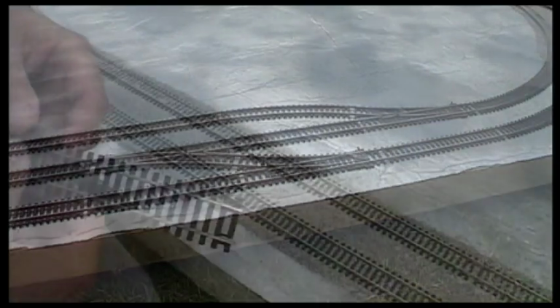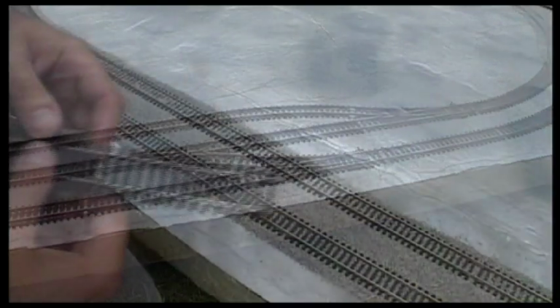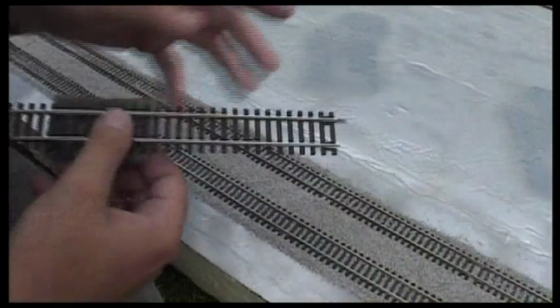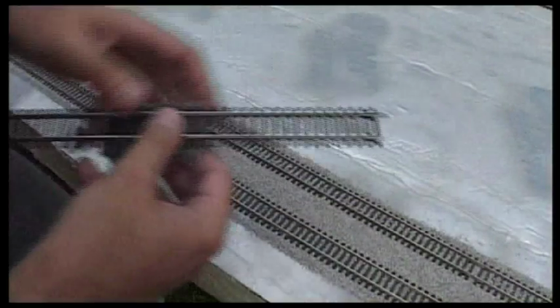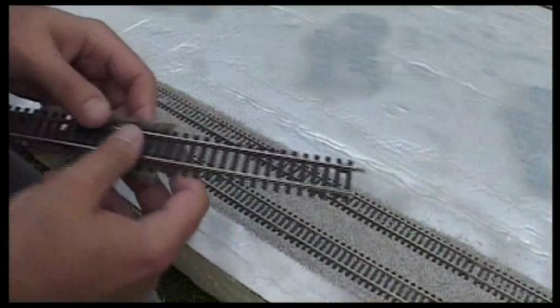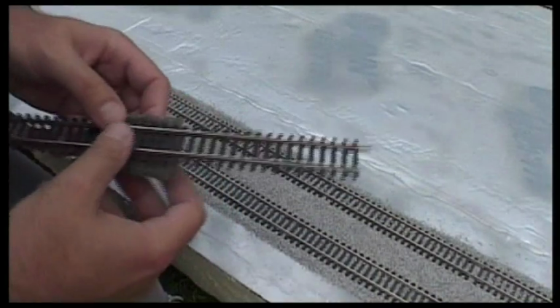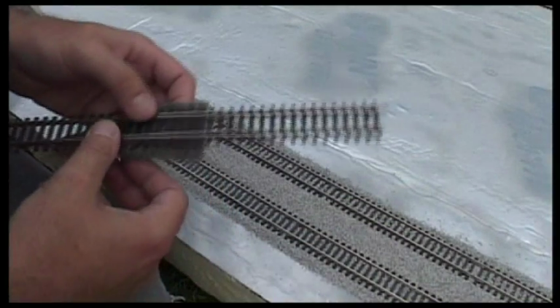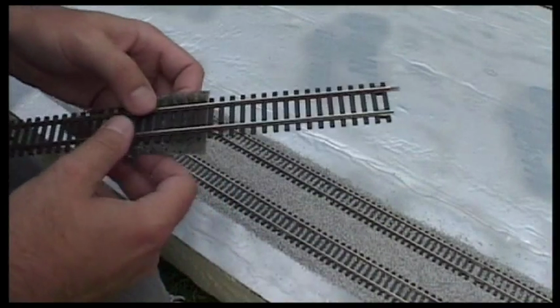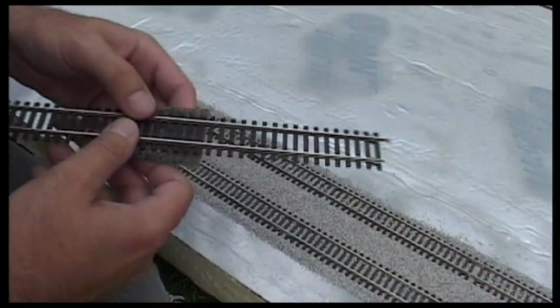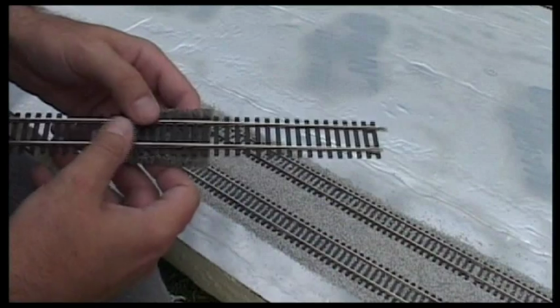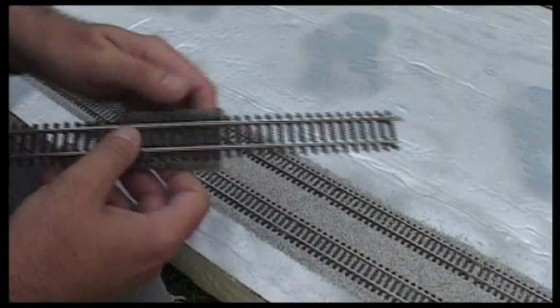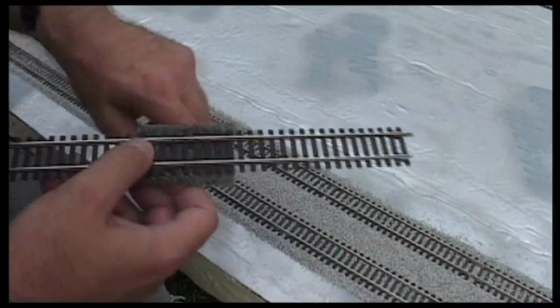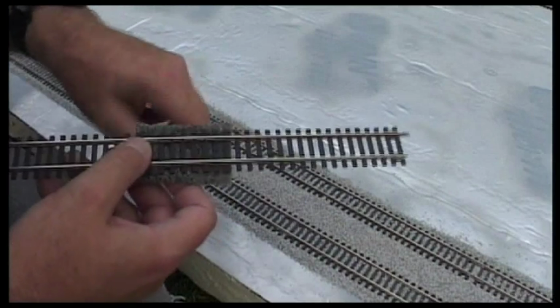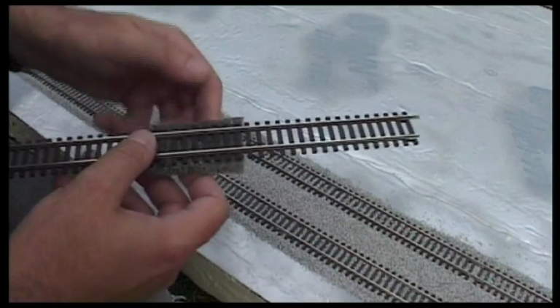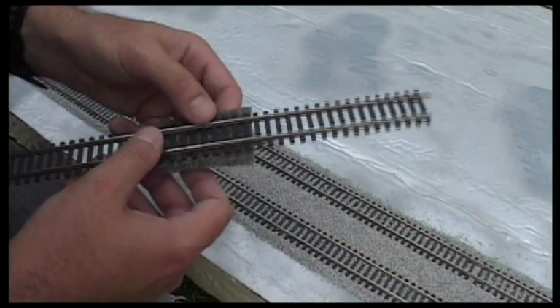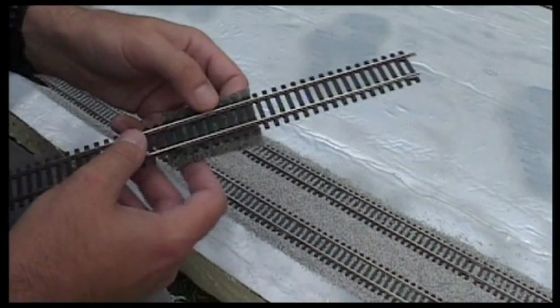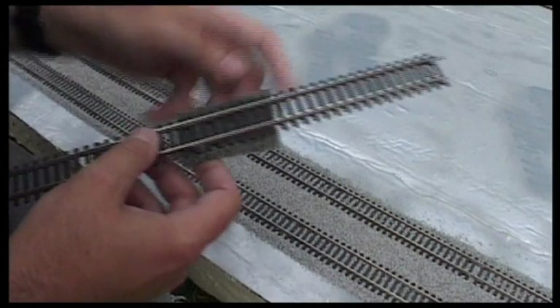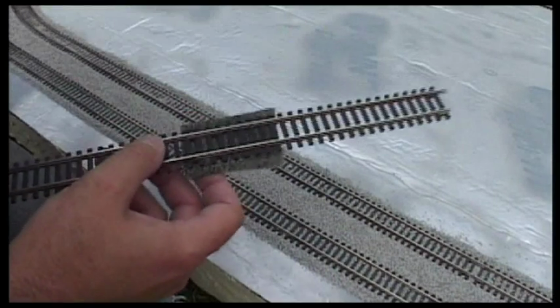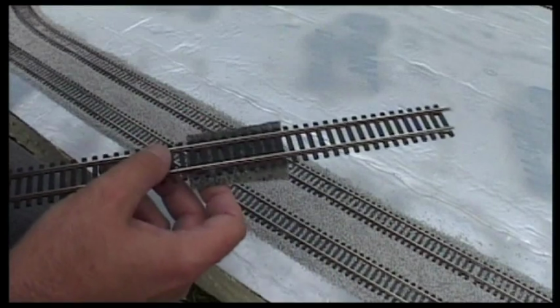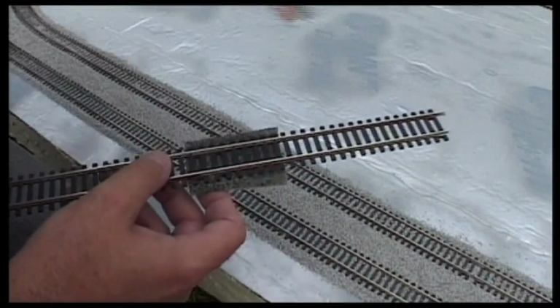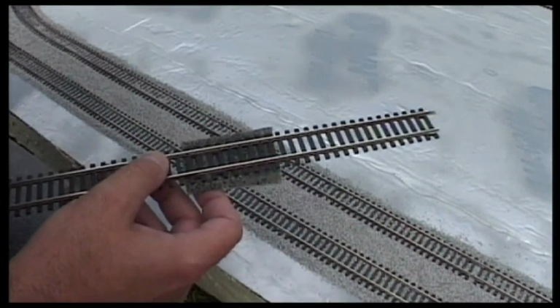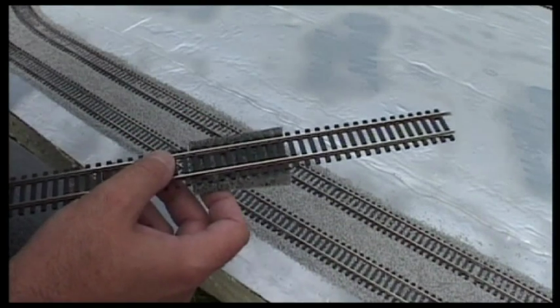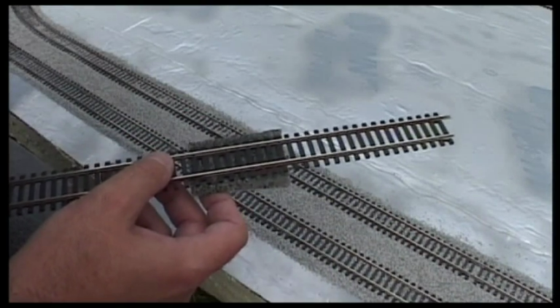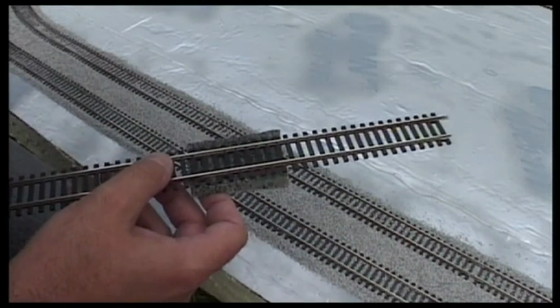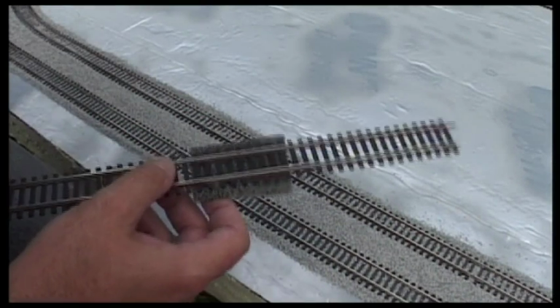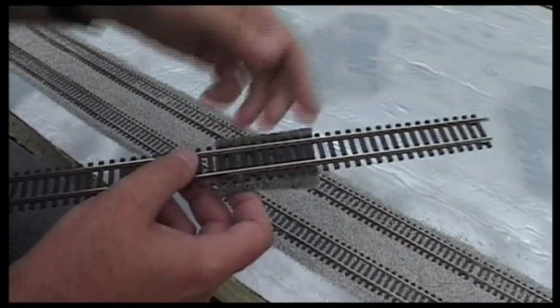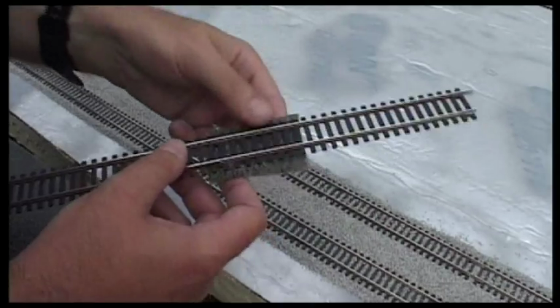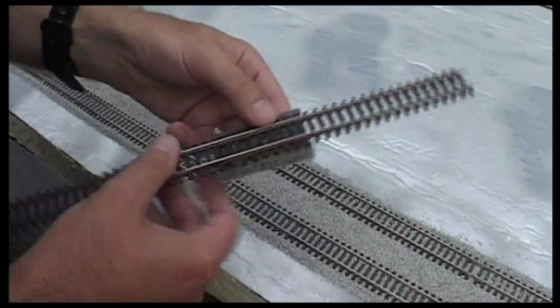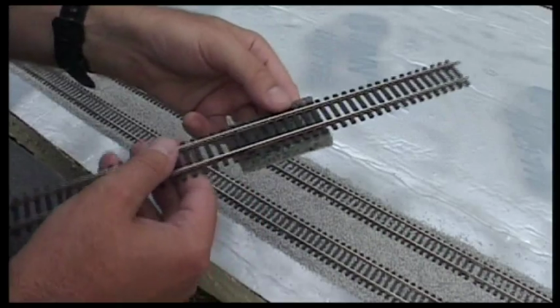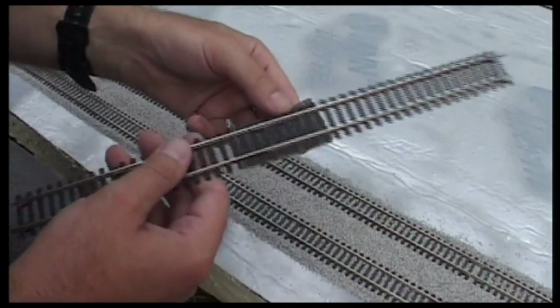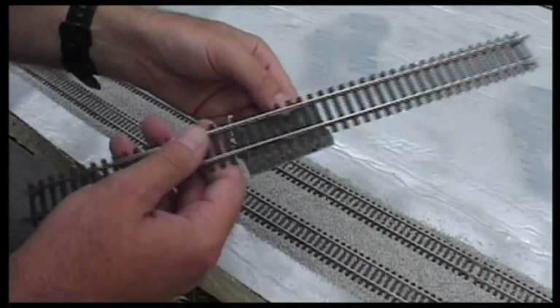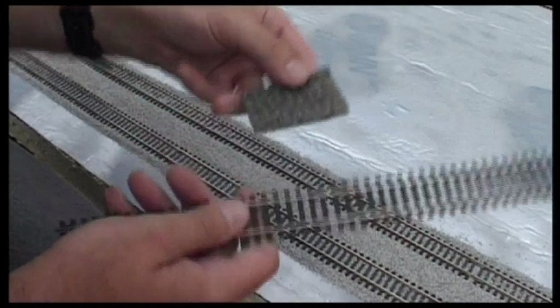So there is the ballast all down, ready for gluing. It's taken me about an hour to do half of two loops, so quite a long while really.